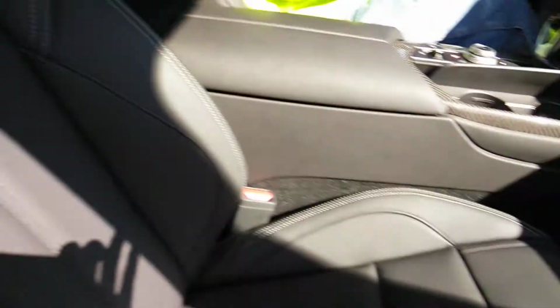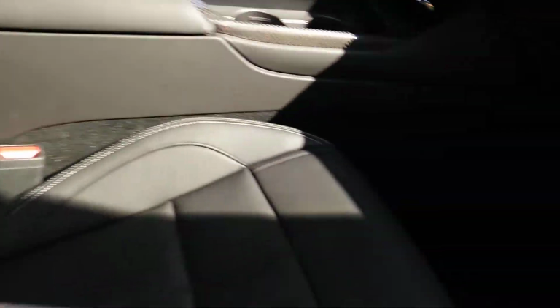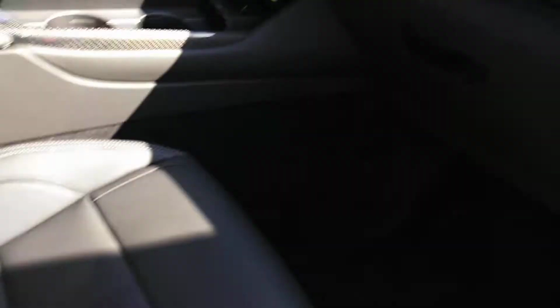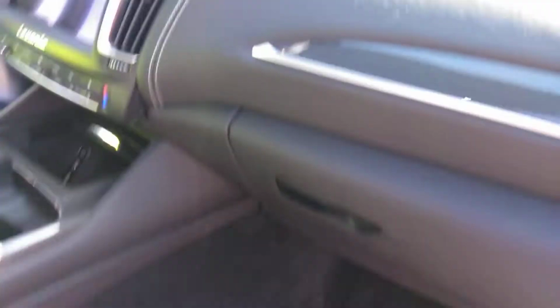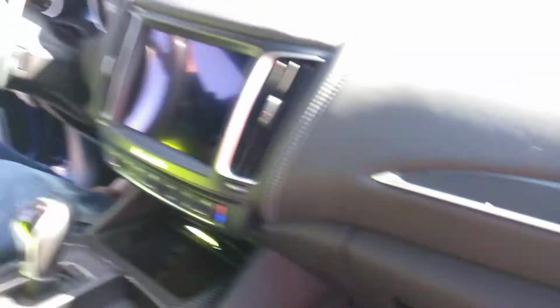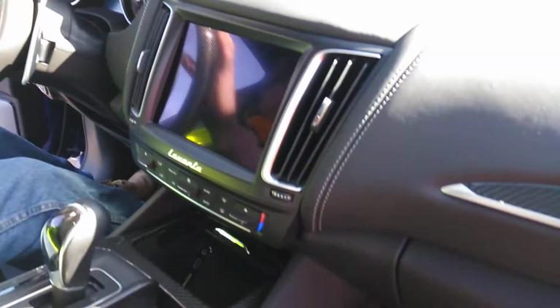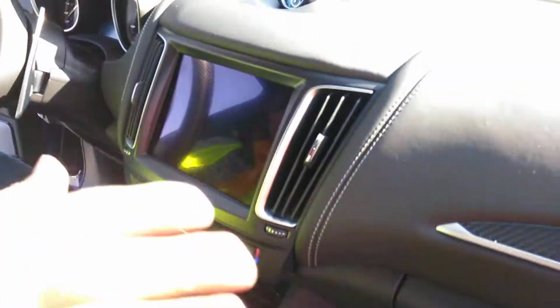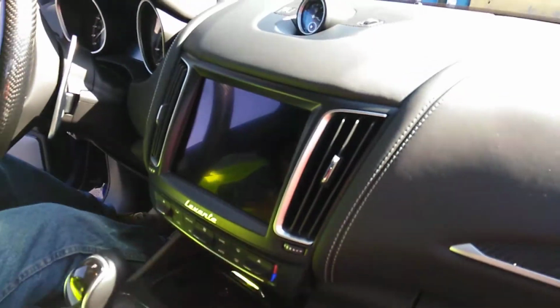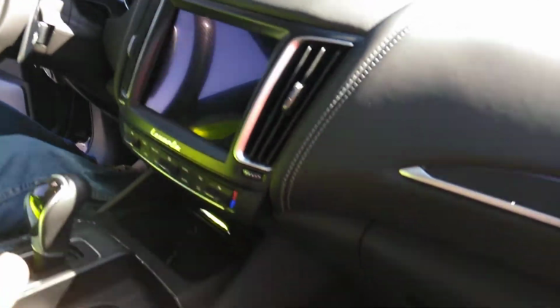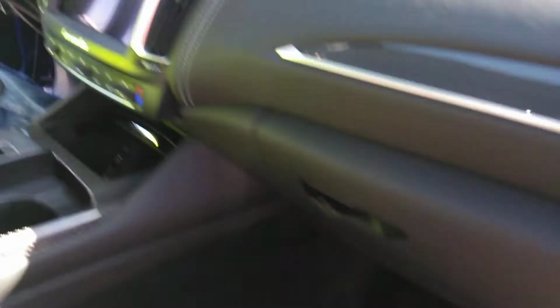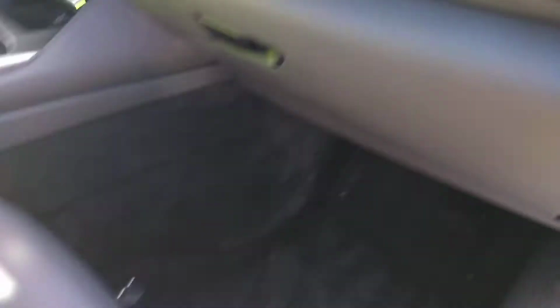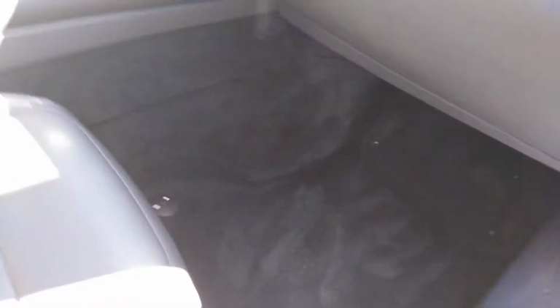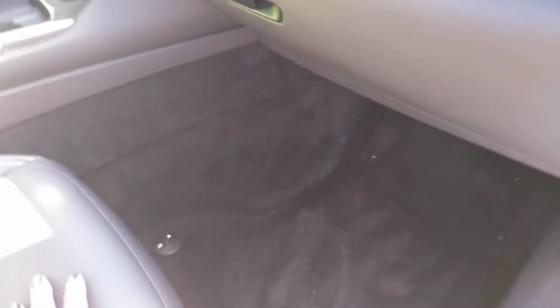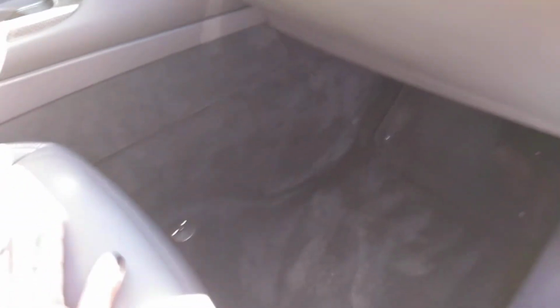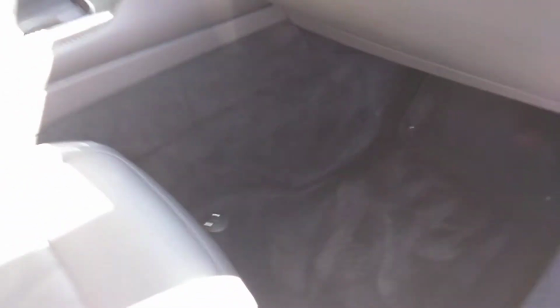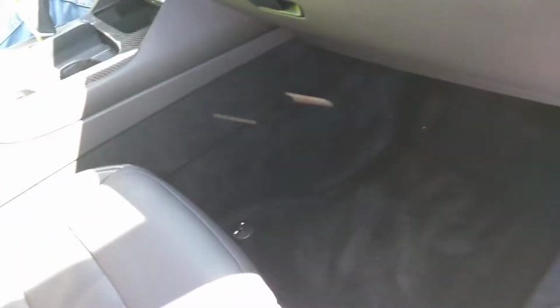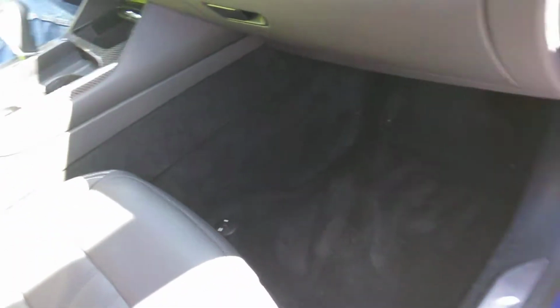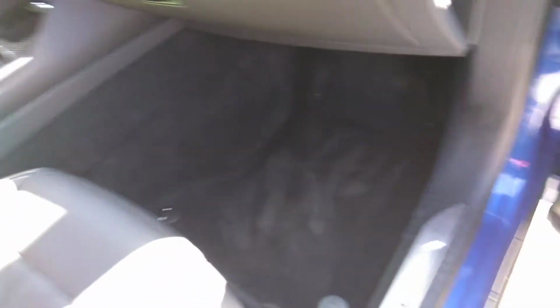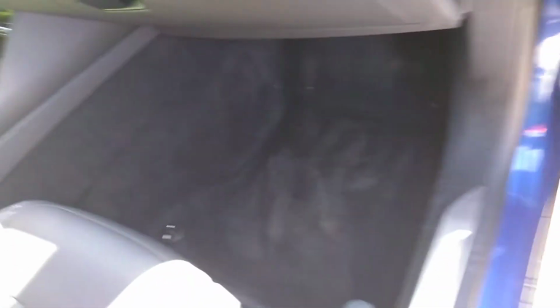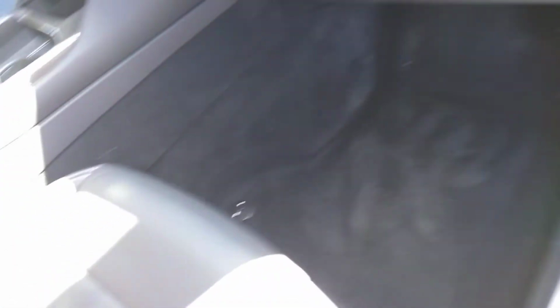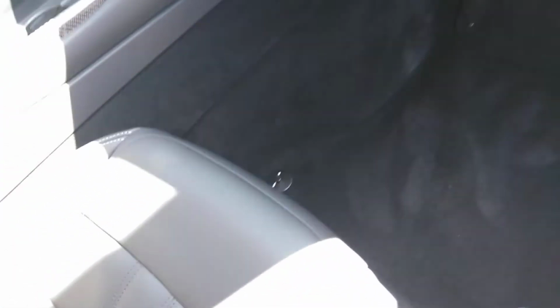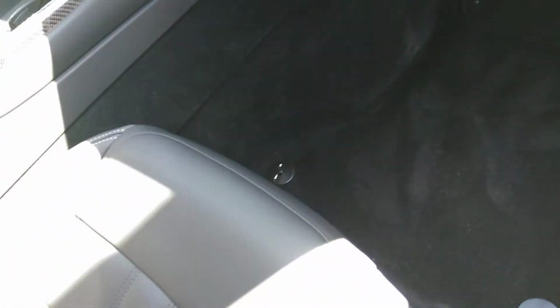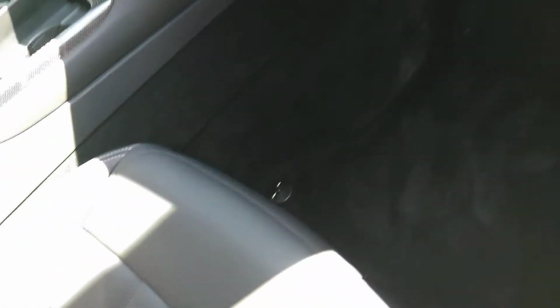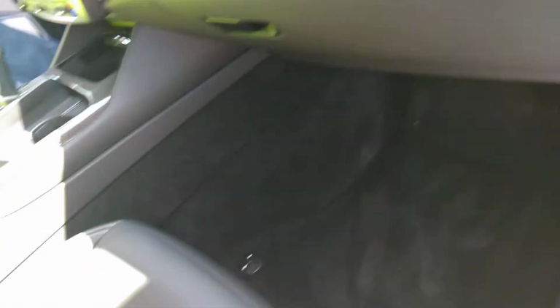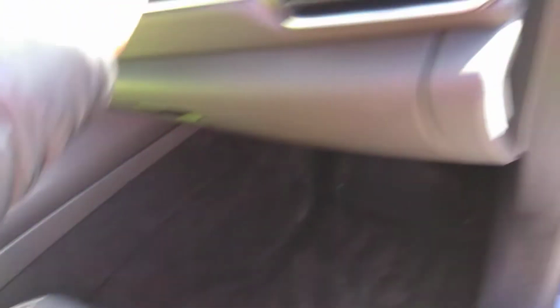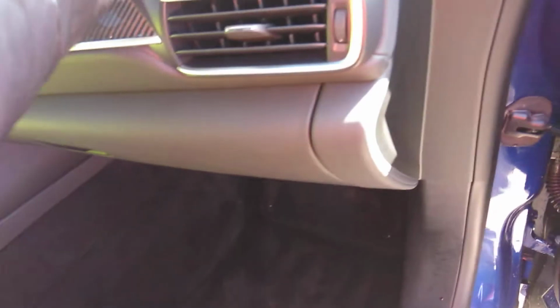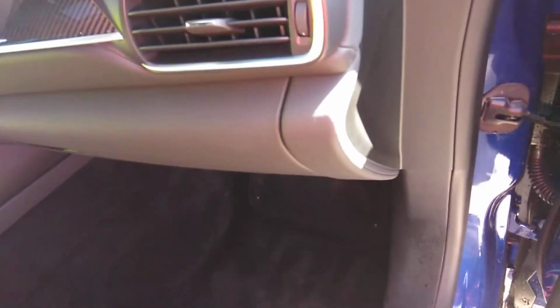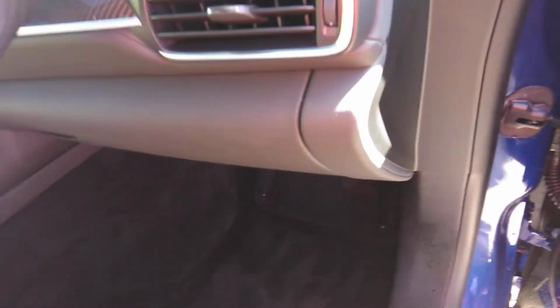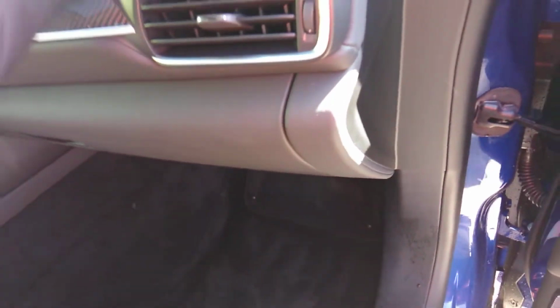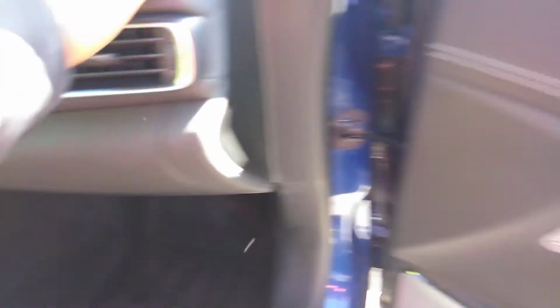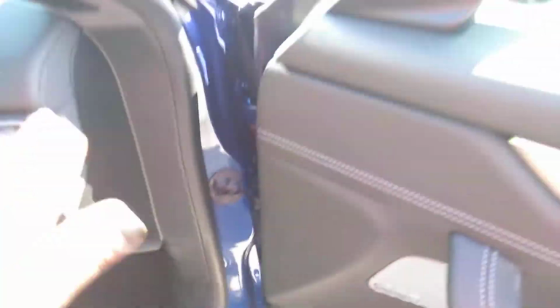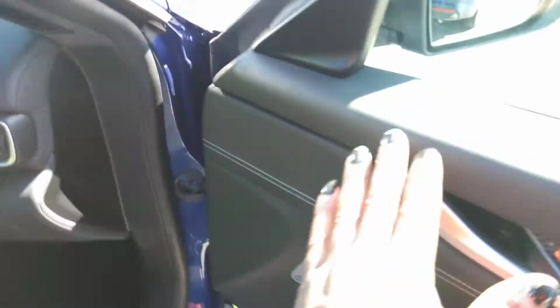Maserati, folks. Feel how soft the leather is on the doors and the seats. Right here, feel soft on the dashboard. Very nice.